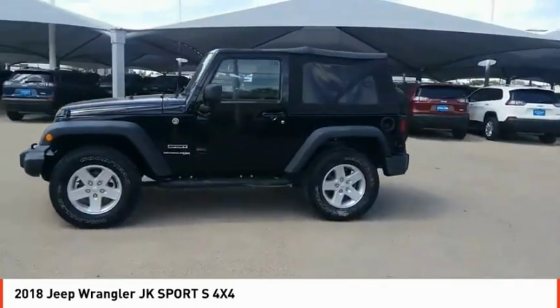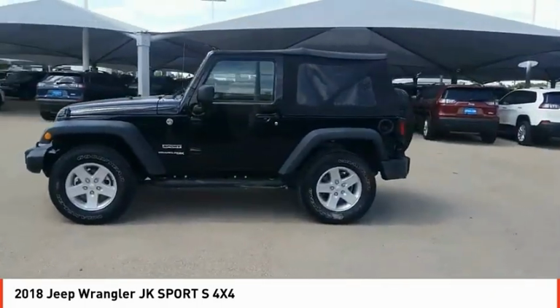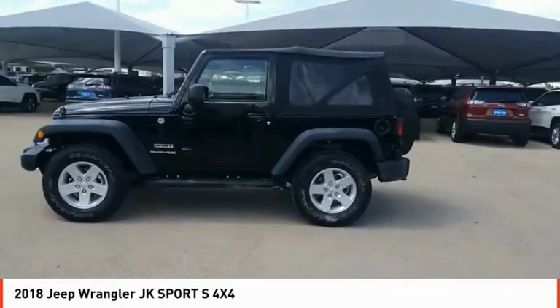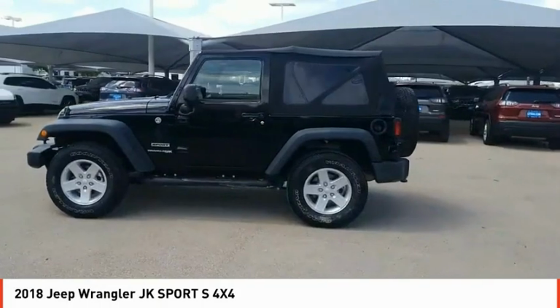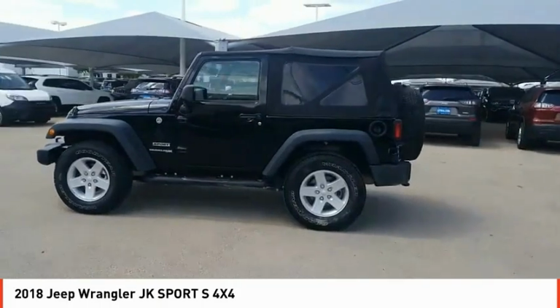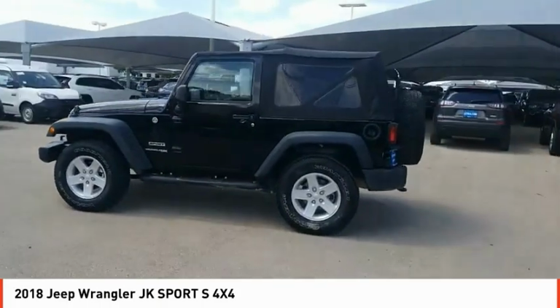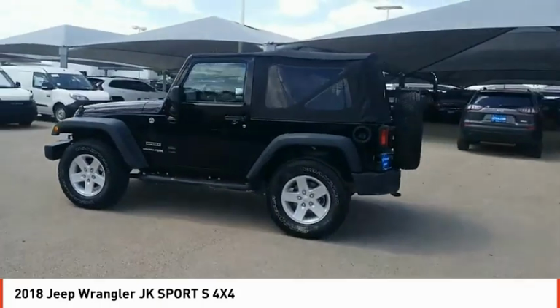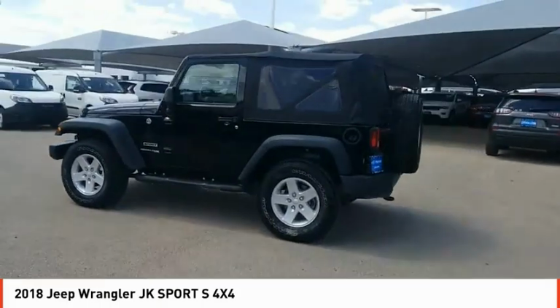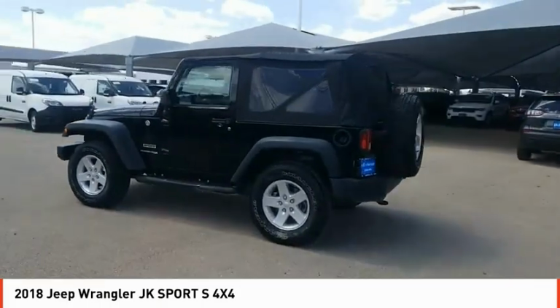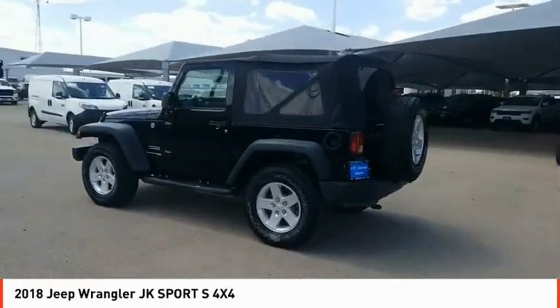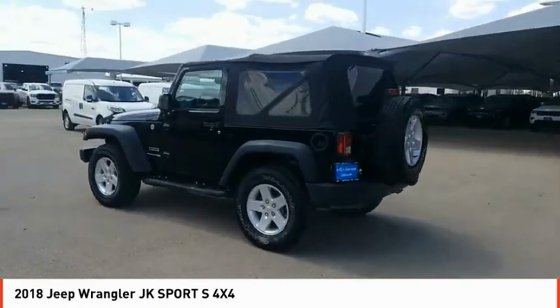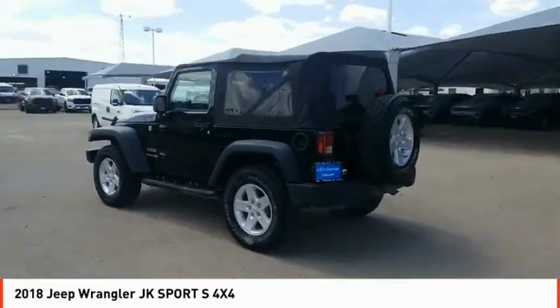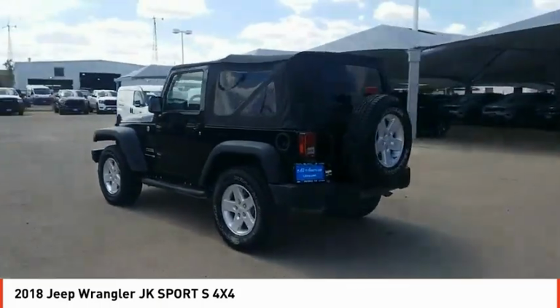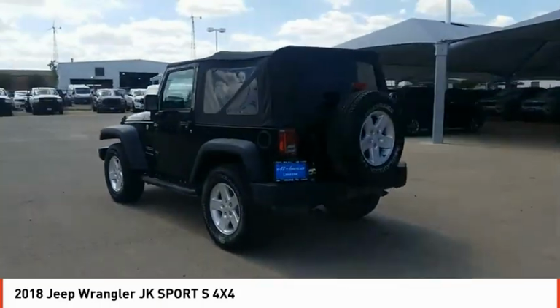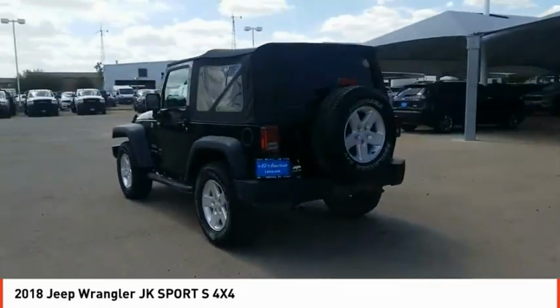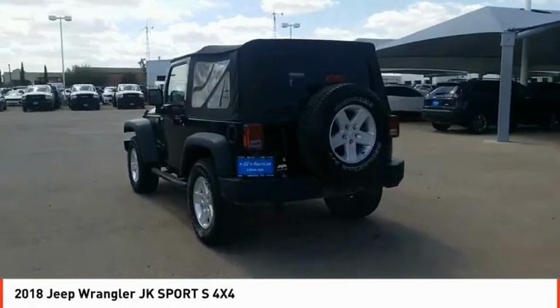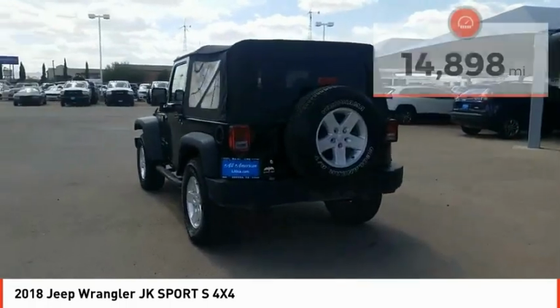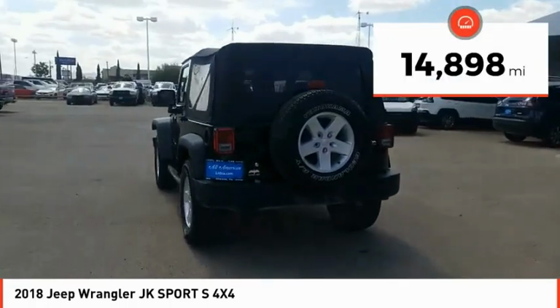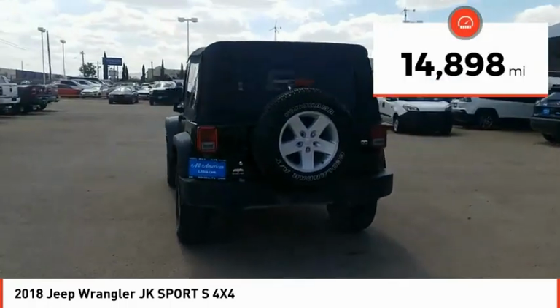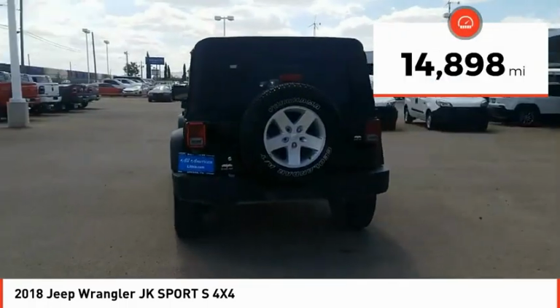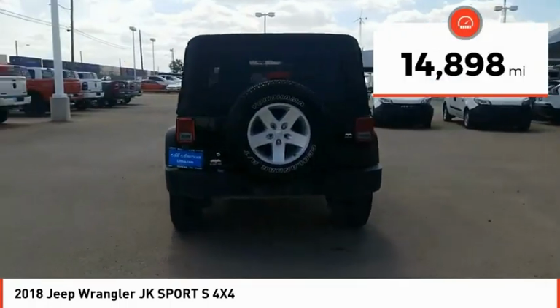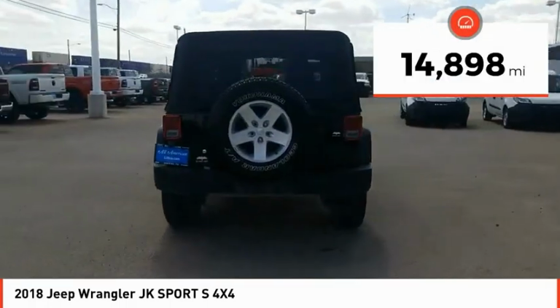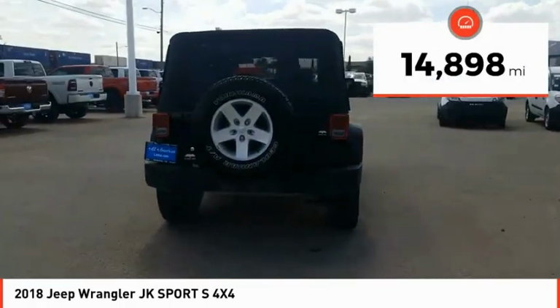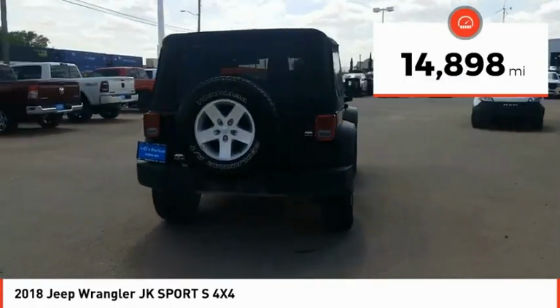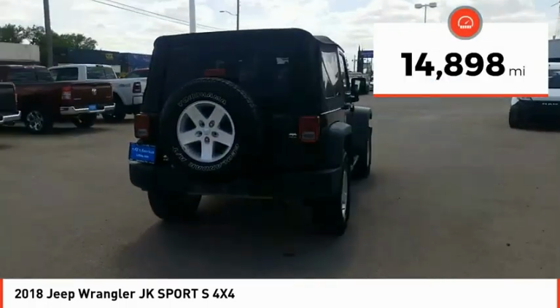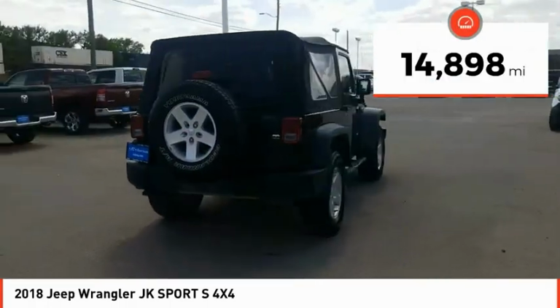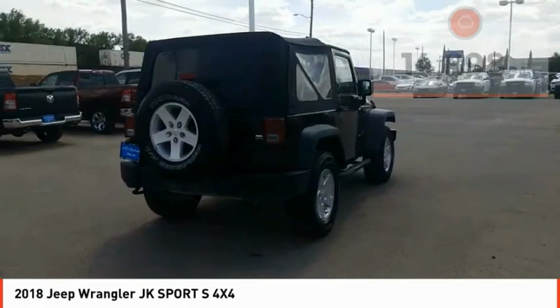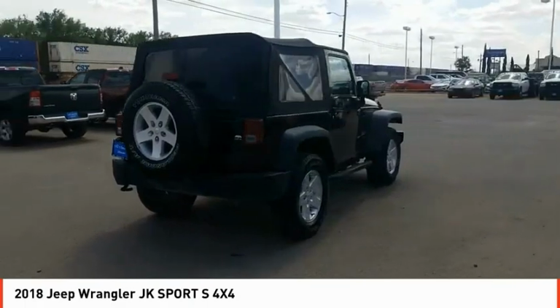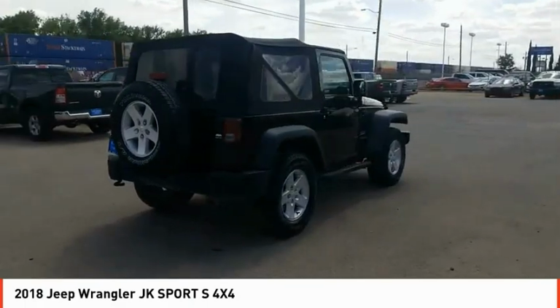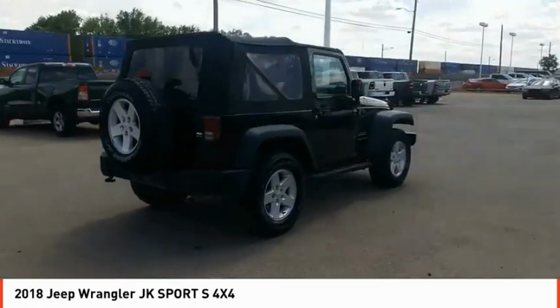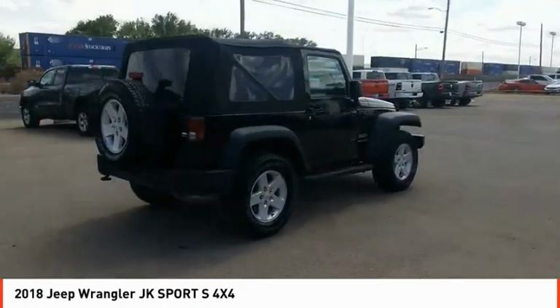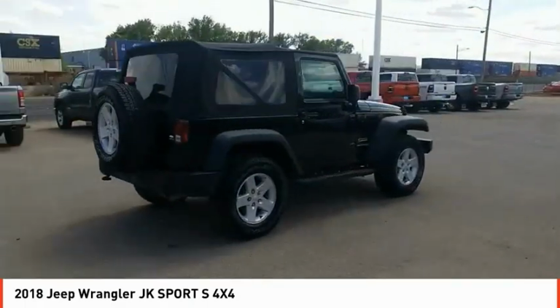Not to be outdone, the interior comes equipped with plenty of technology, storage, and sound system capabilities. This vehicle has less than 15,000 miles. Drive away with a great deal on this vehicle. Call or stop in today.